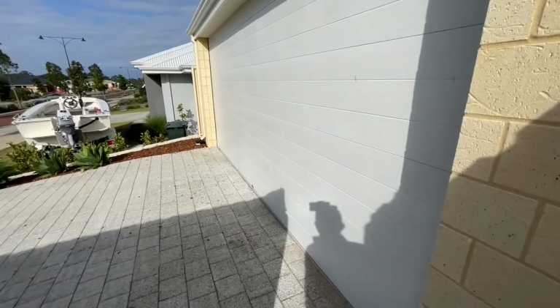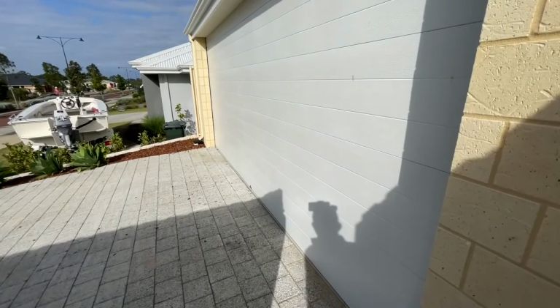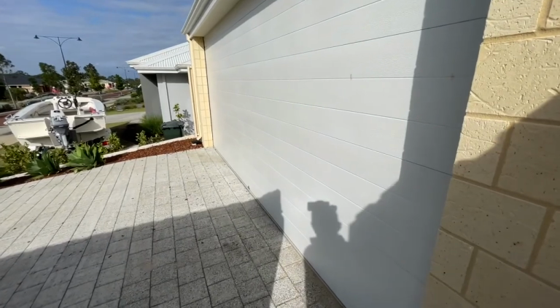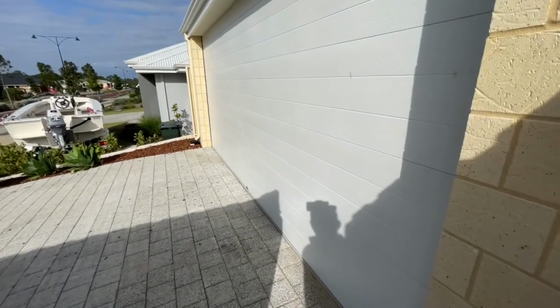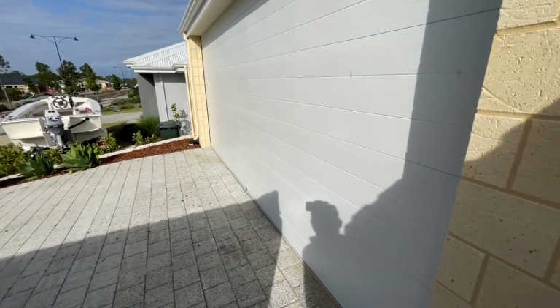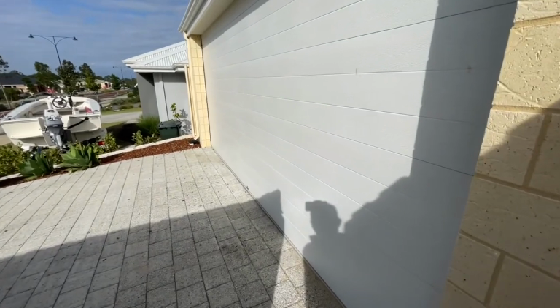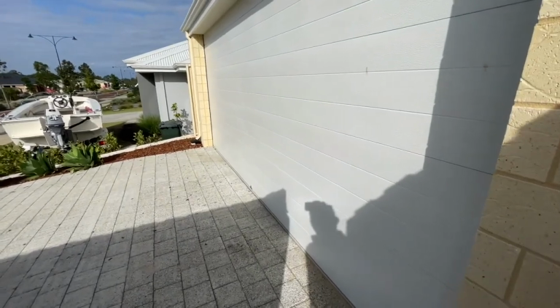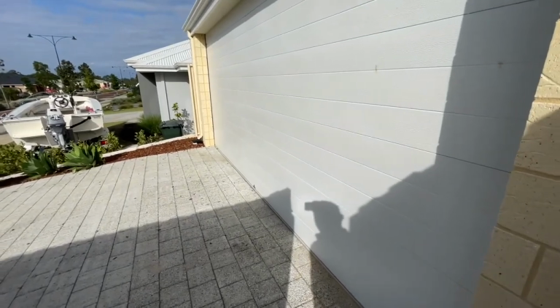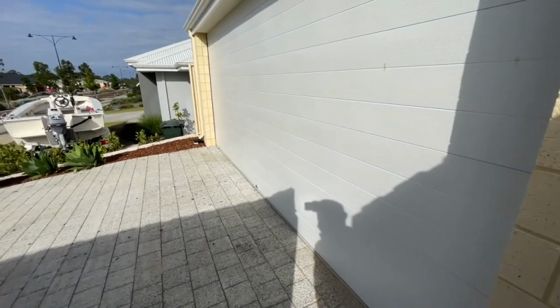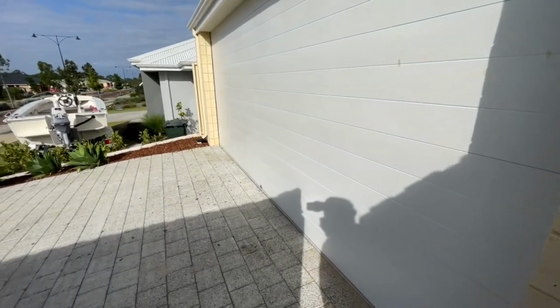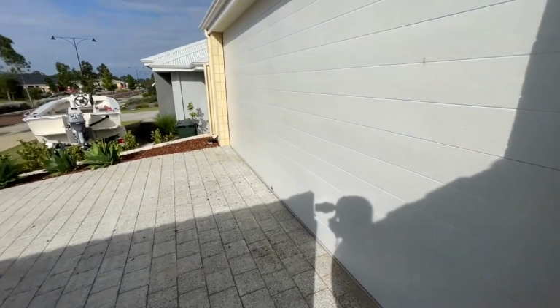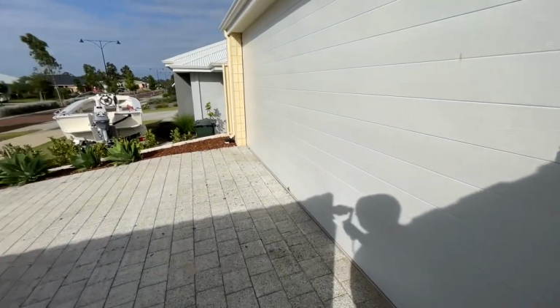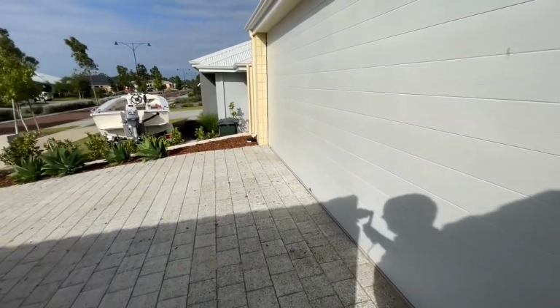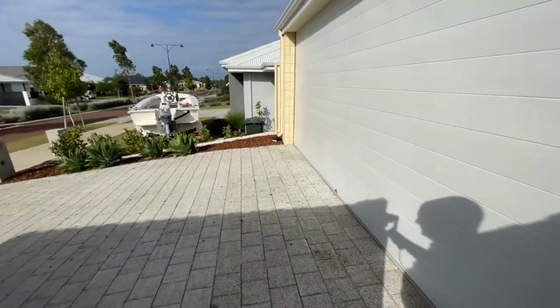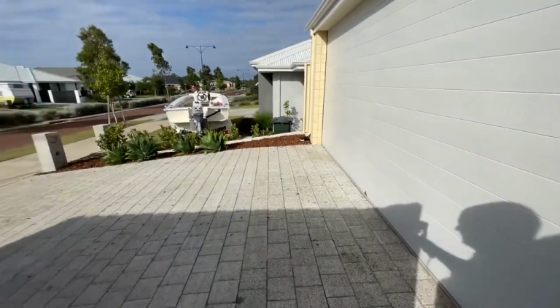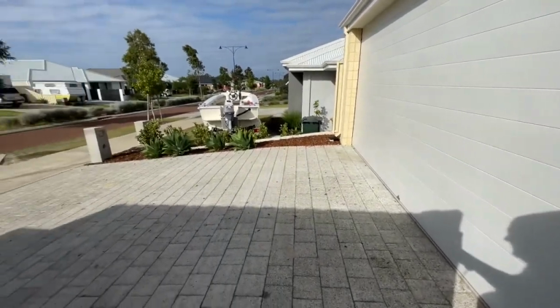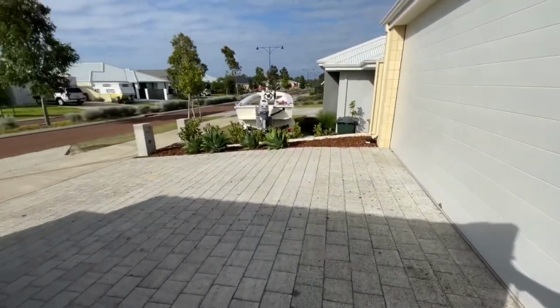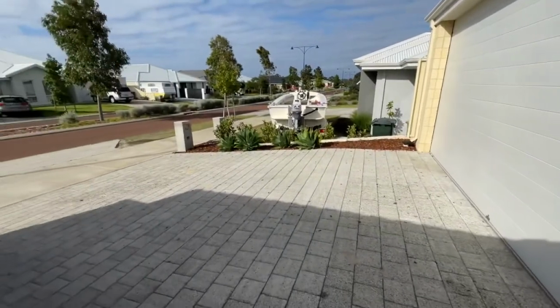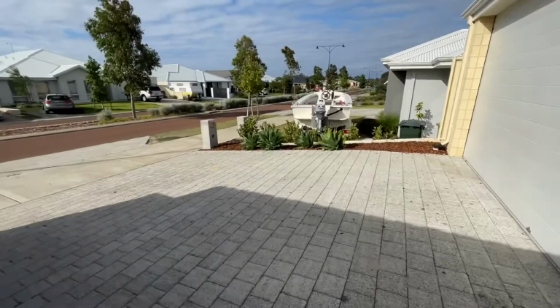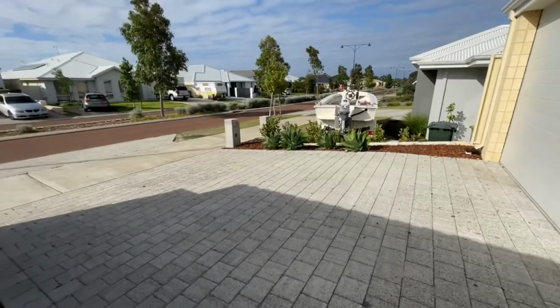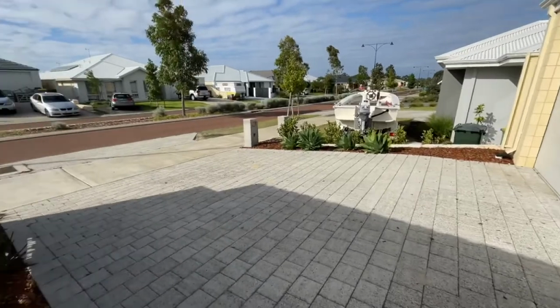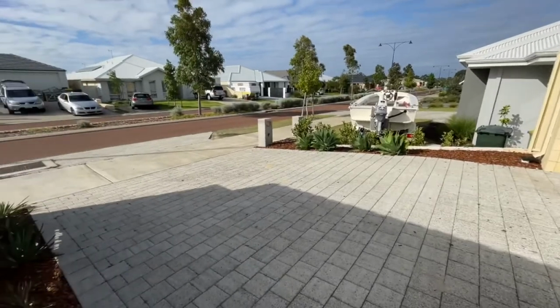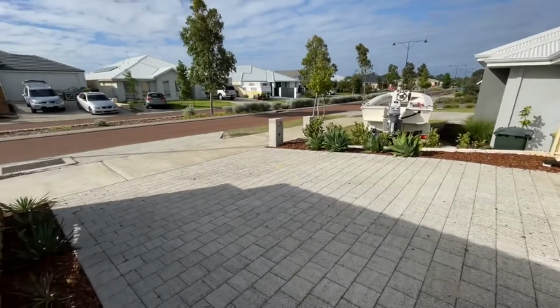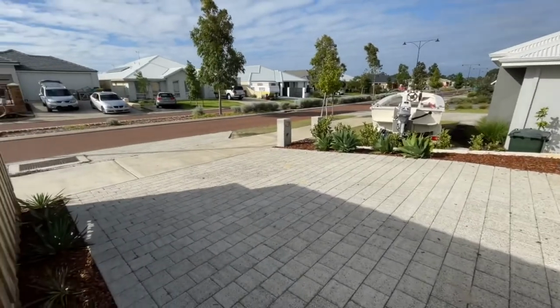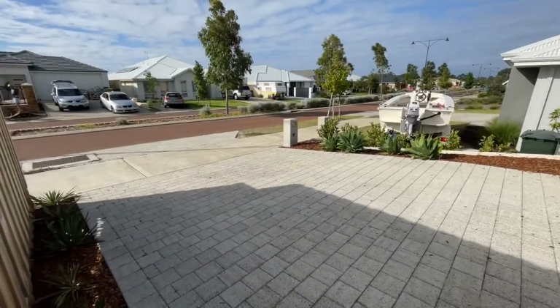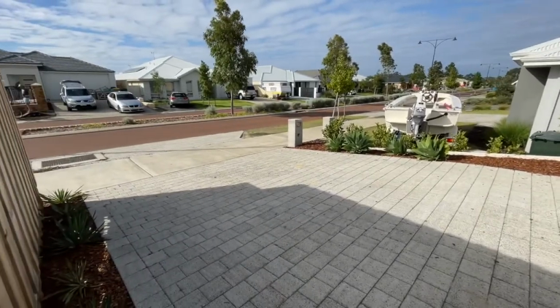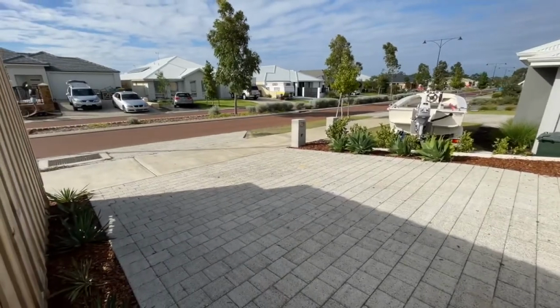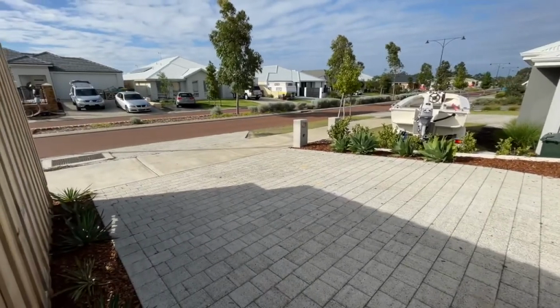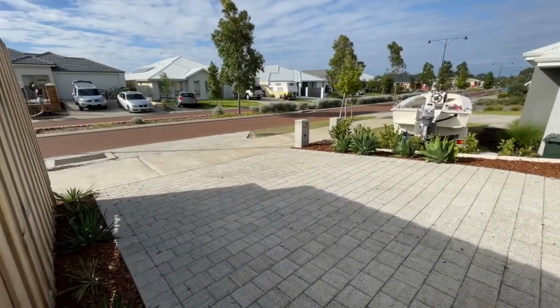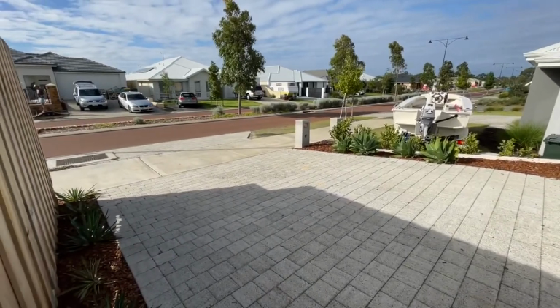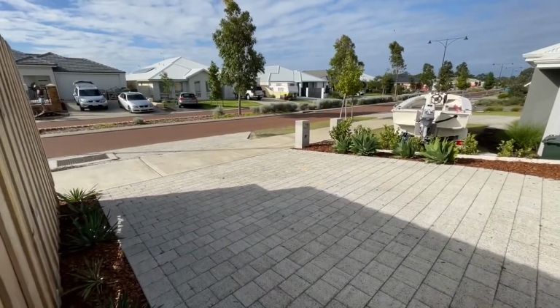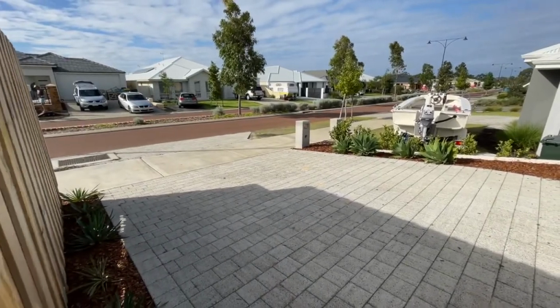Oversized double garage which is quite high as well, with access running out to Principal Avenue.